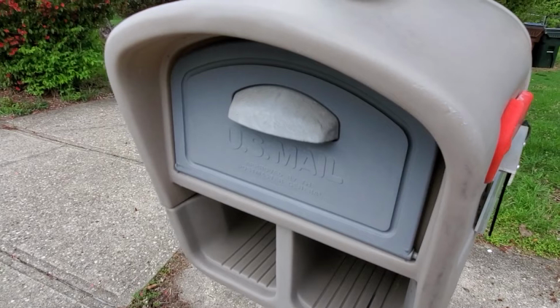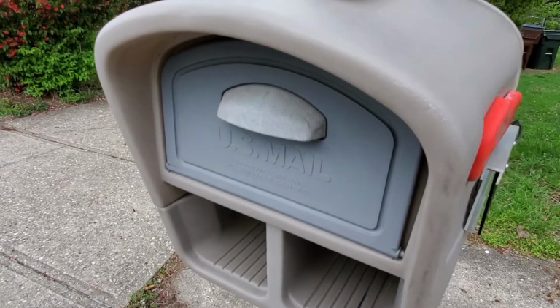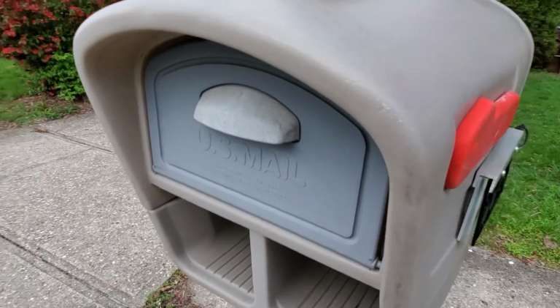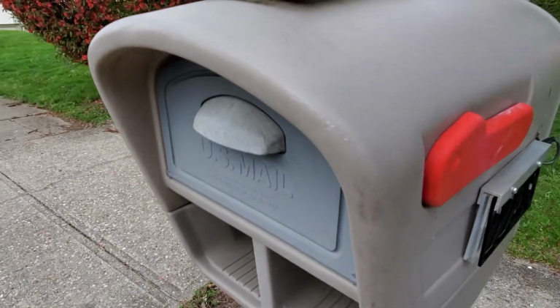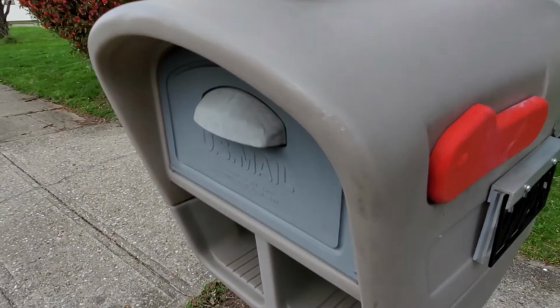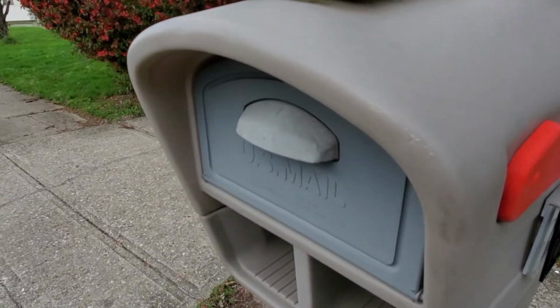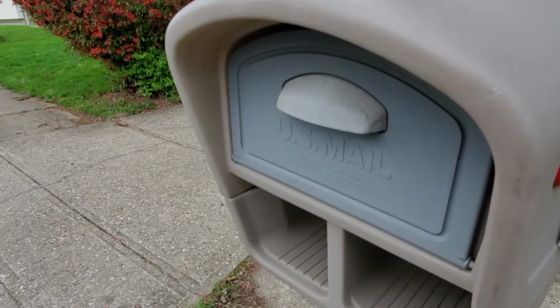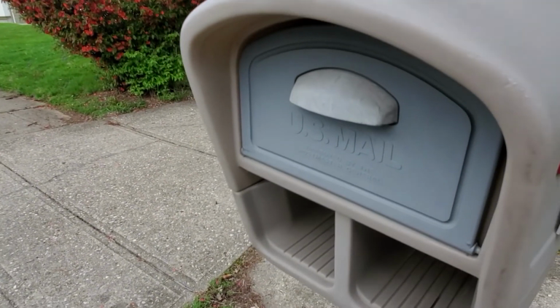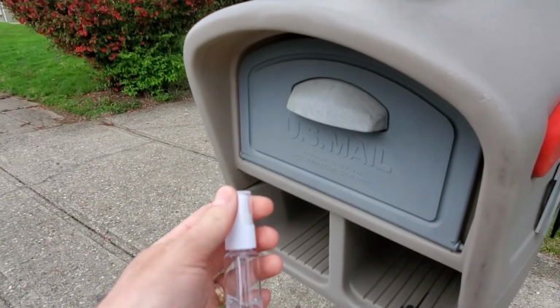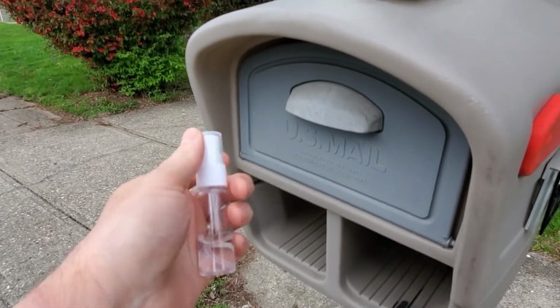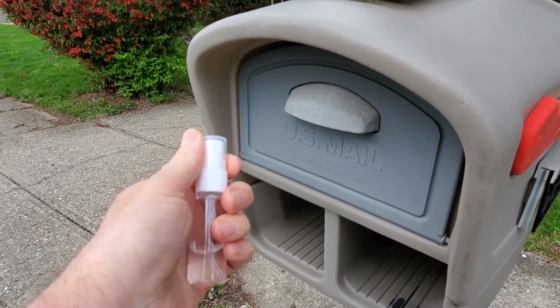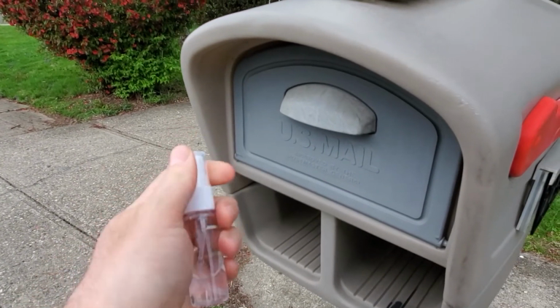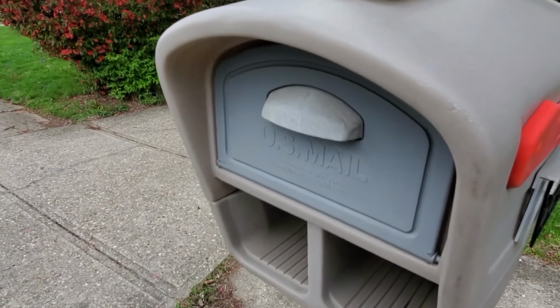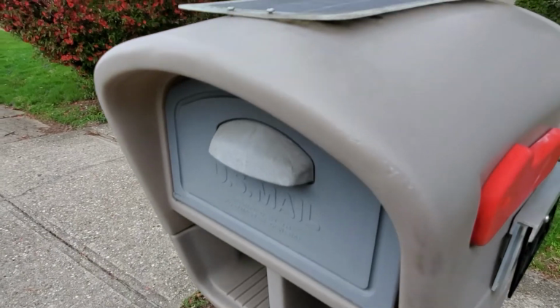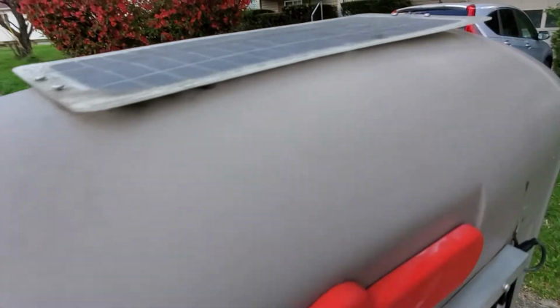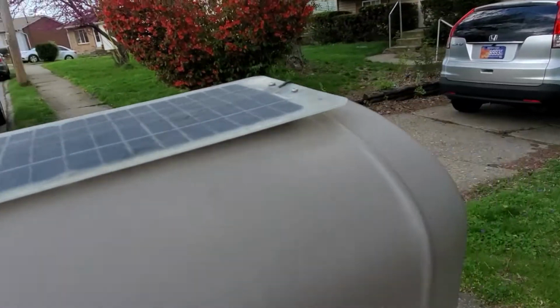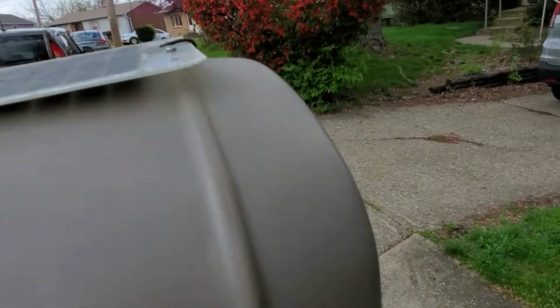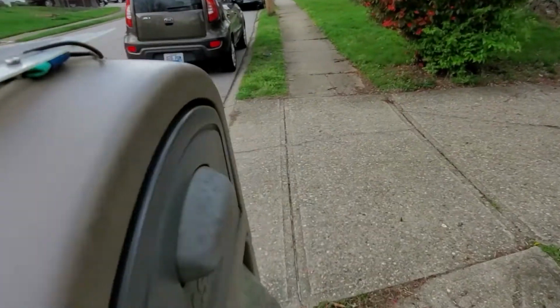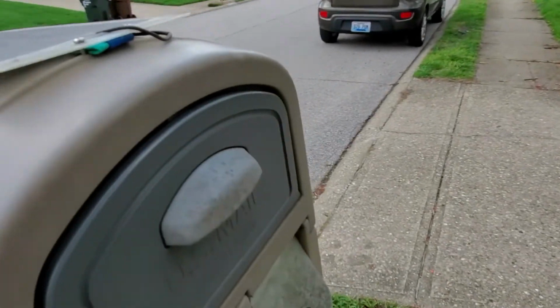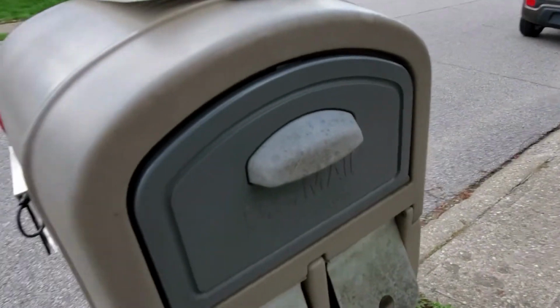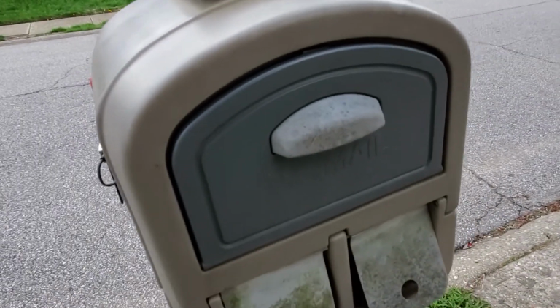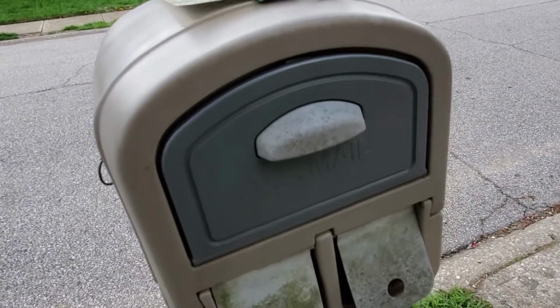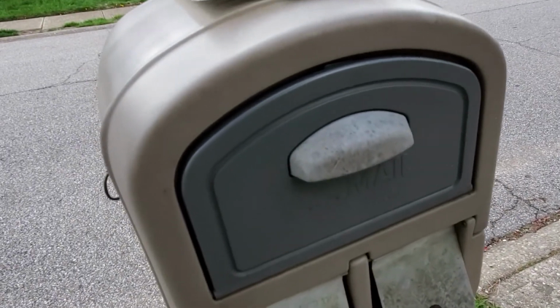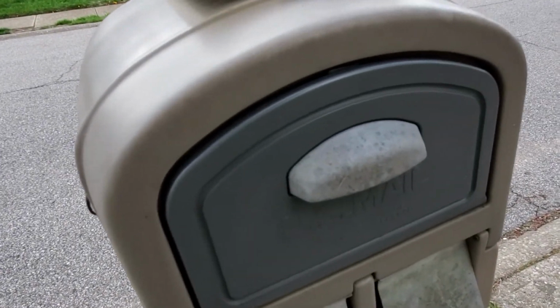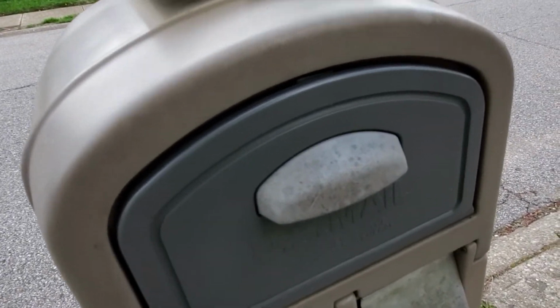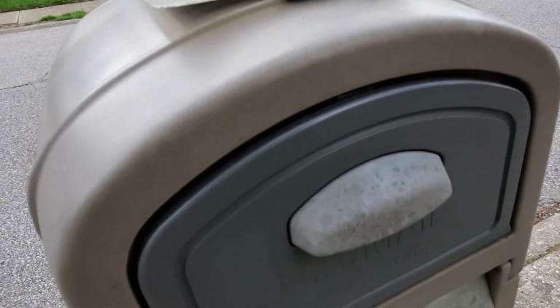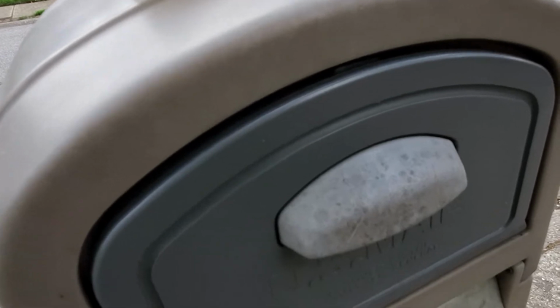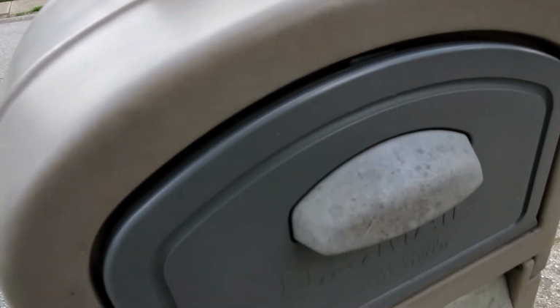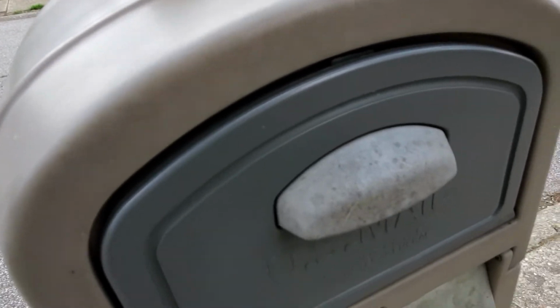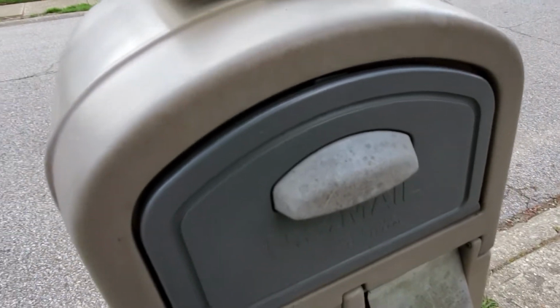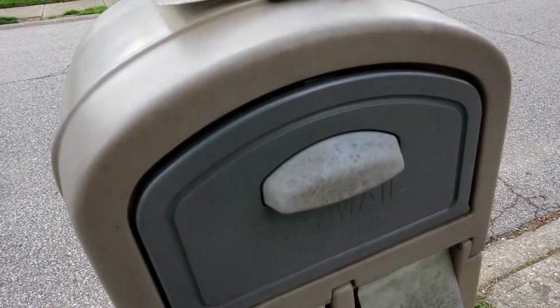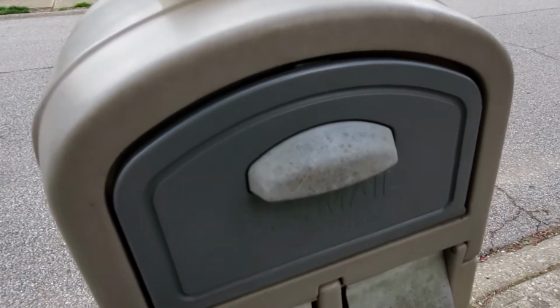I don't want to open up the mailbox. I could use some spray on it, but just to be safe, I got this other side of the mailbox to open. So that's what I'm going to do.